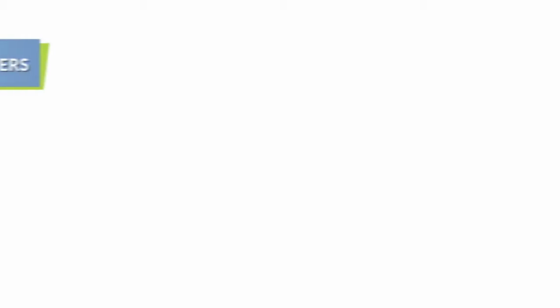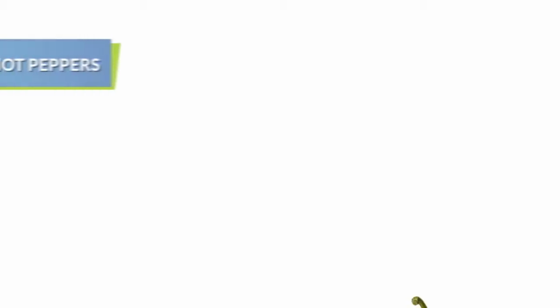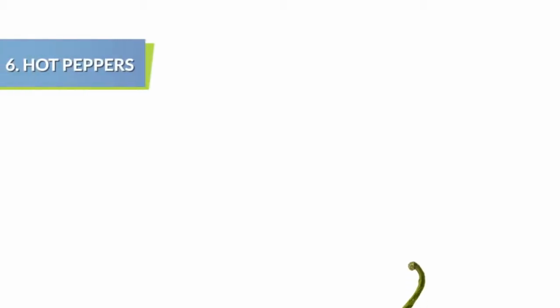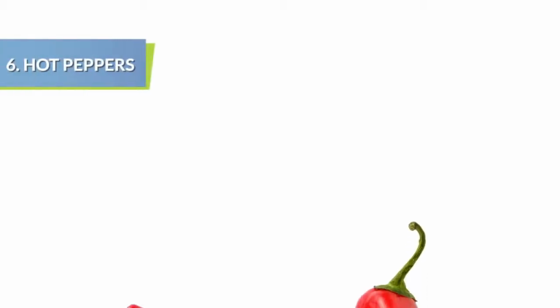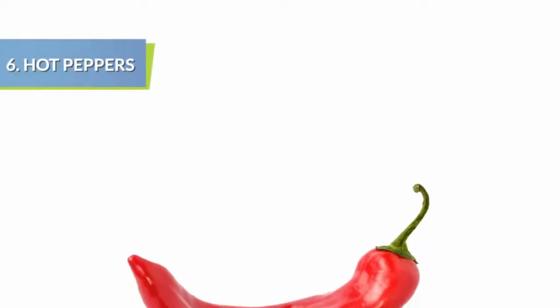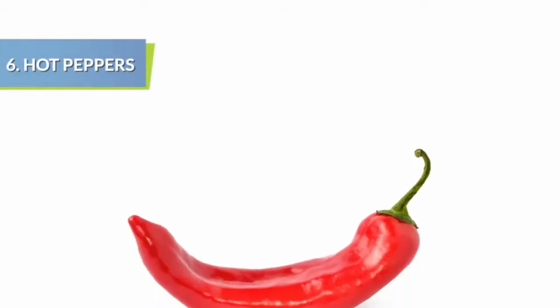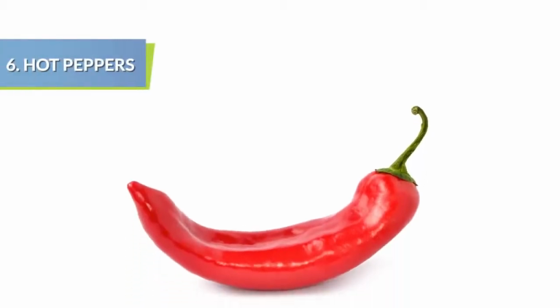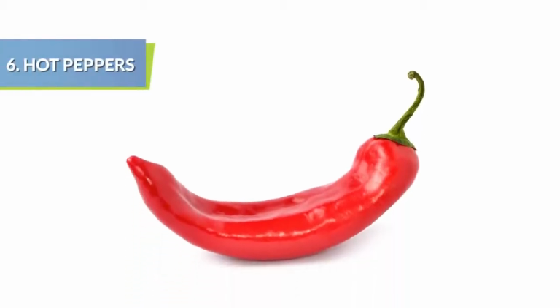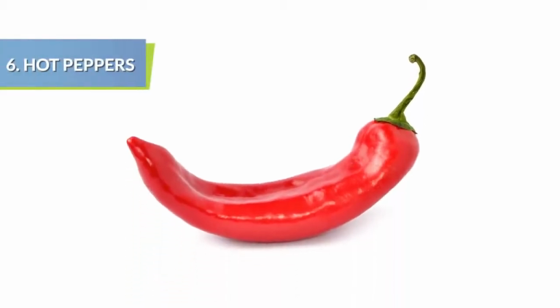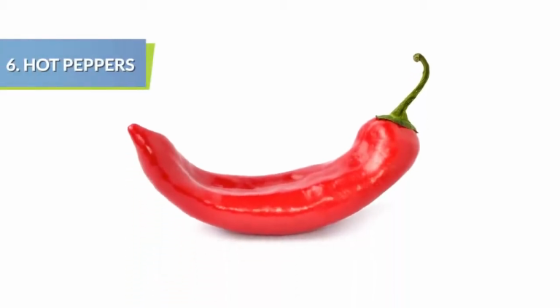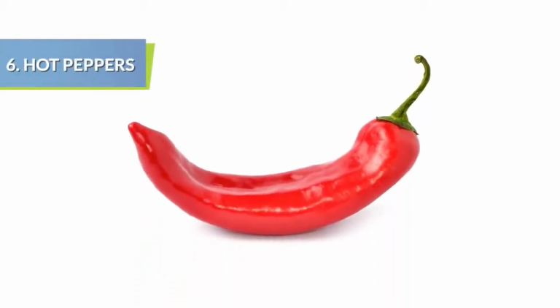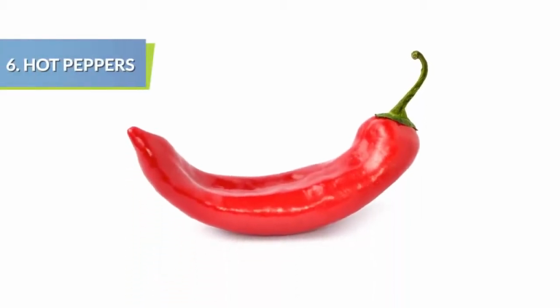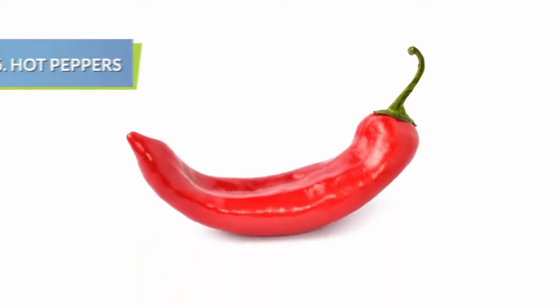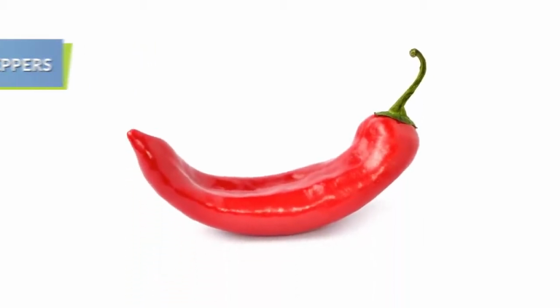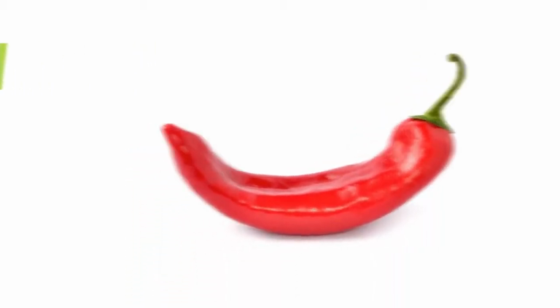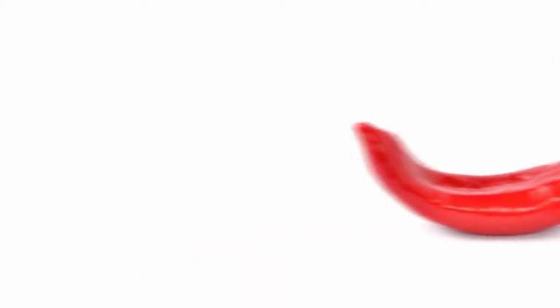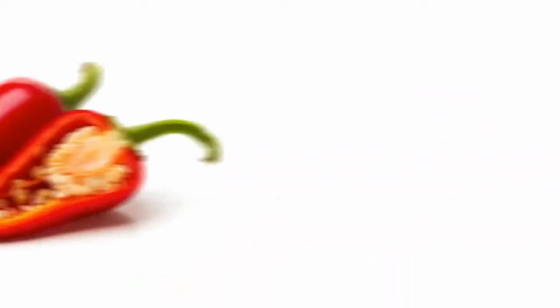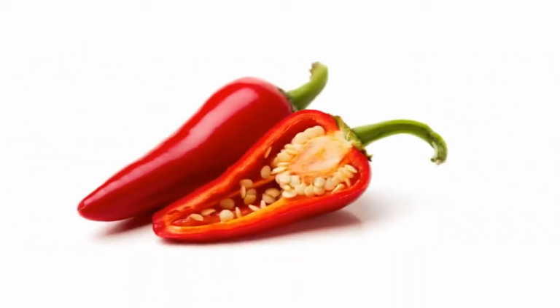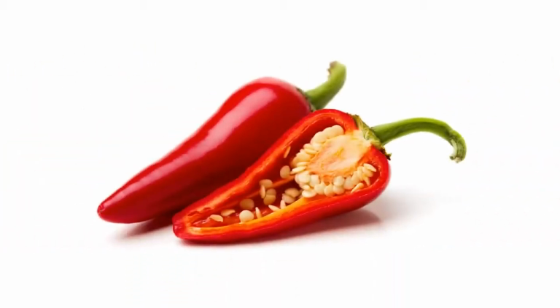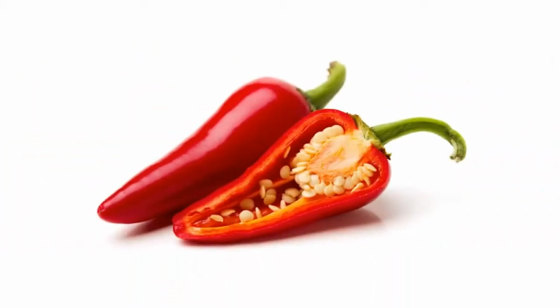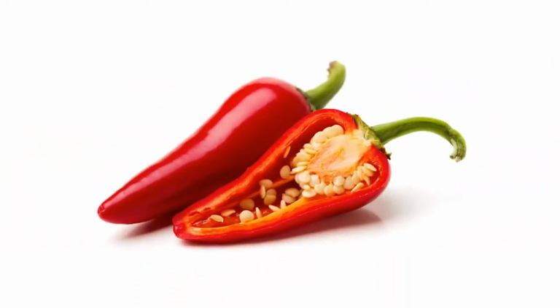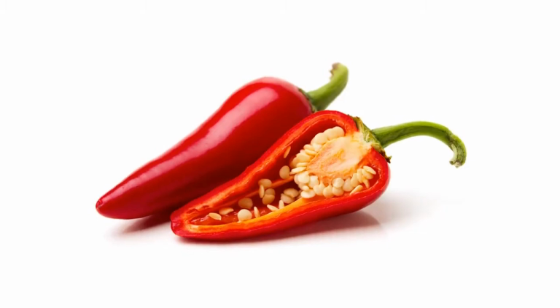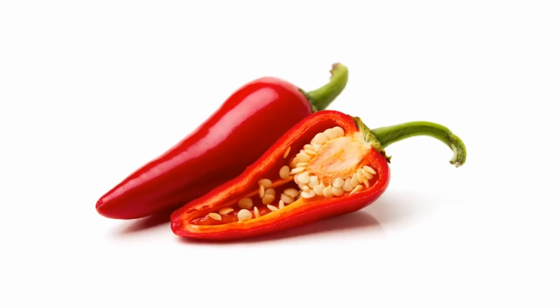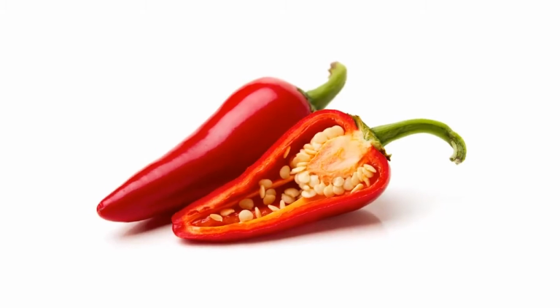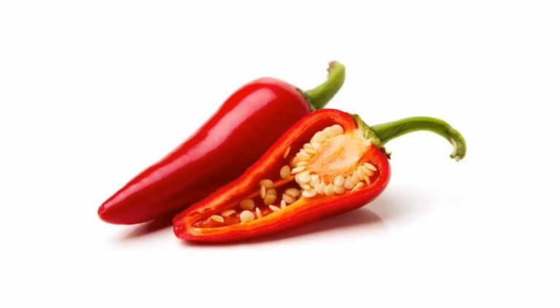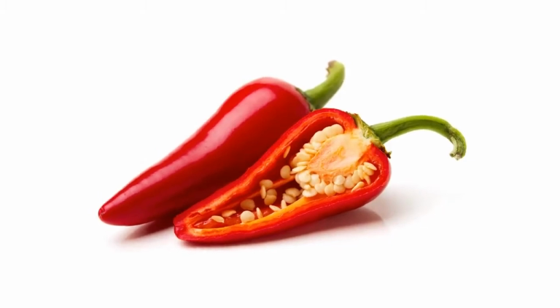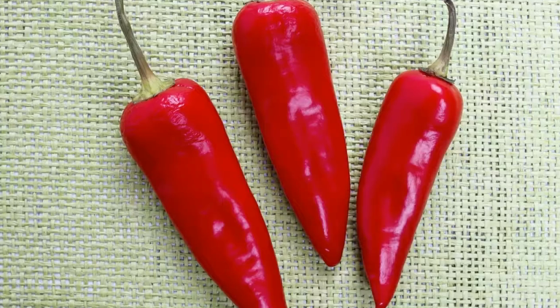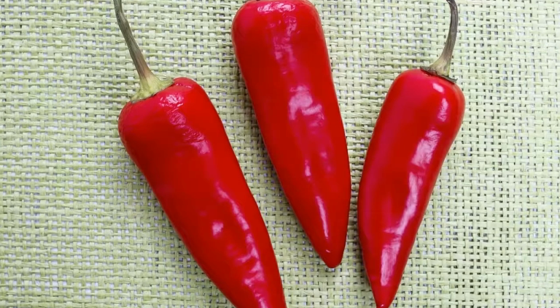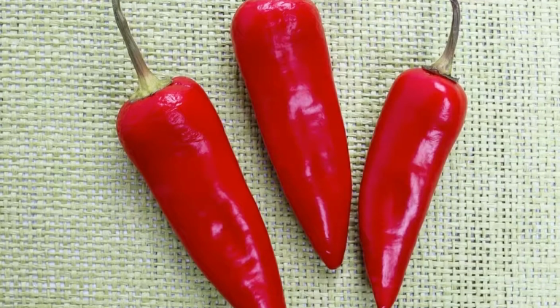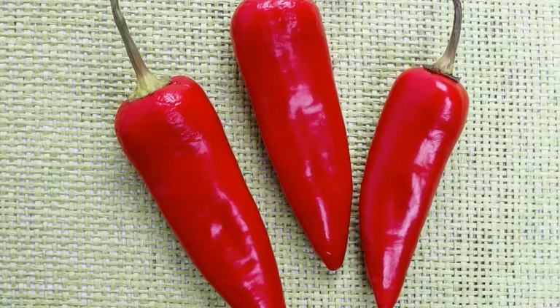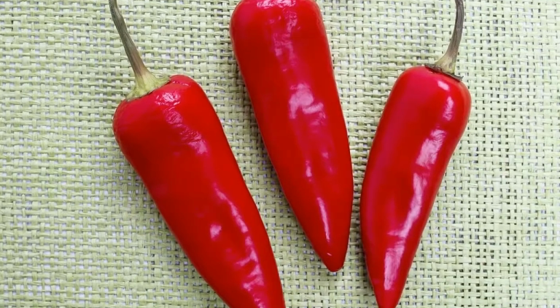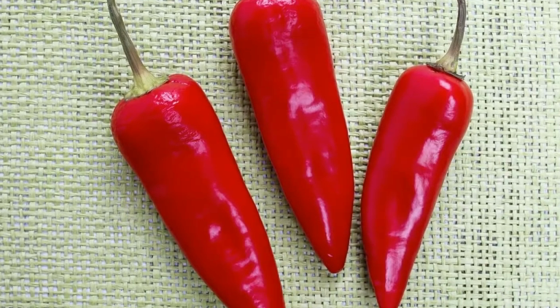Hot peppers have a compound called capsaicin that gives them their zip and heats up the body internally to help burn off excess calories.